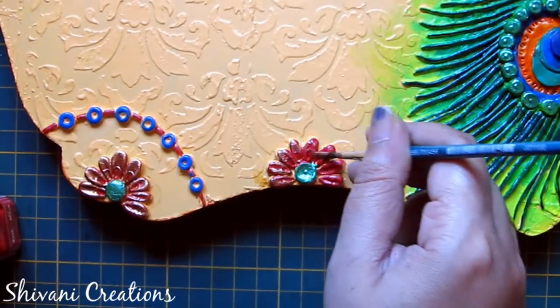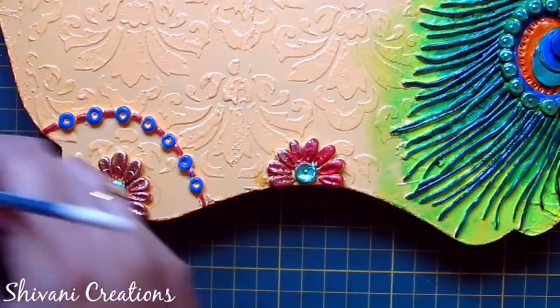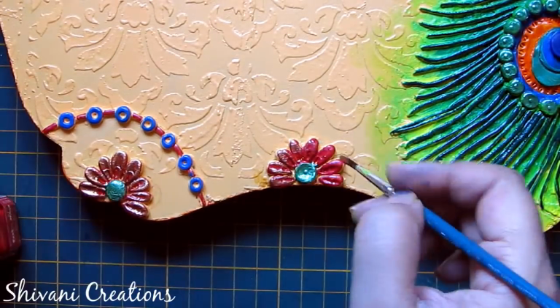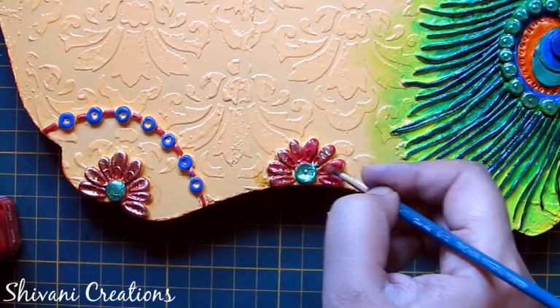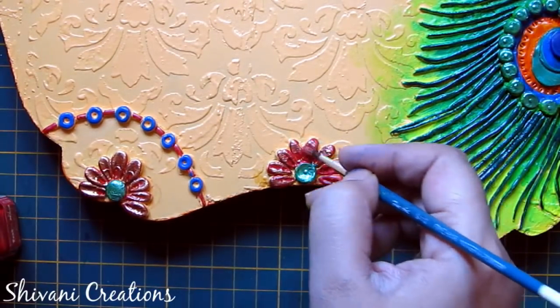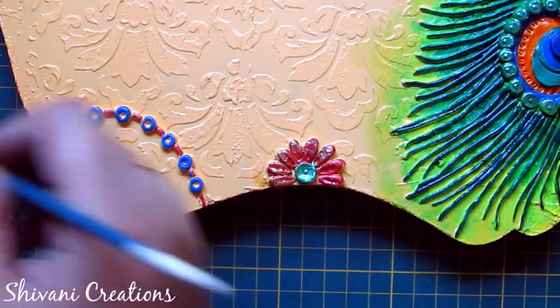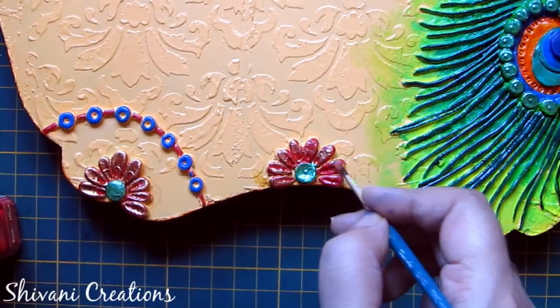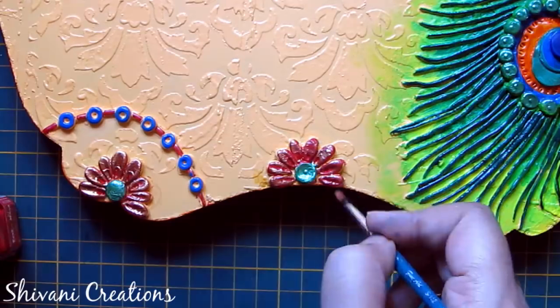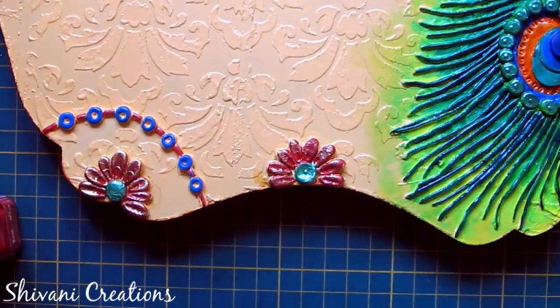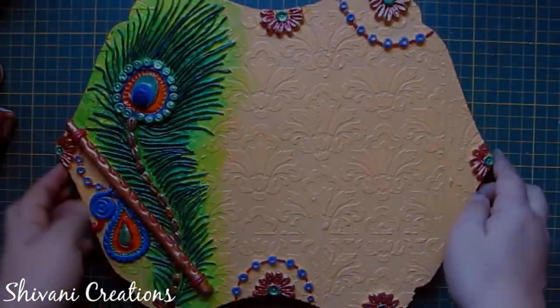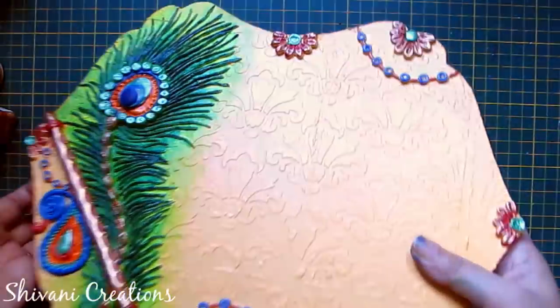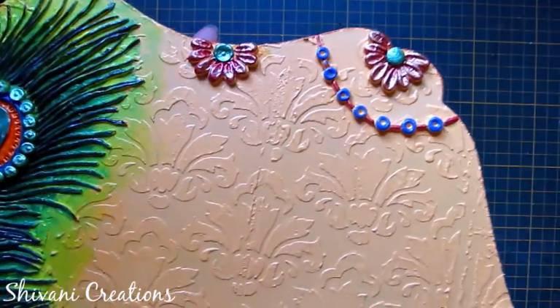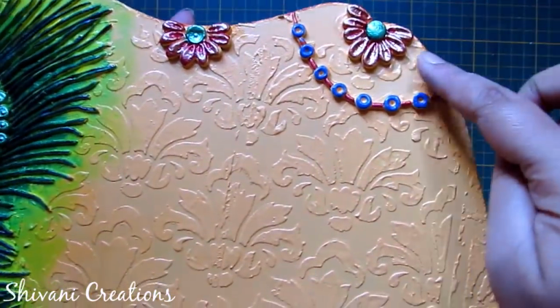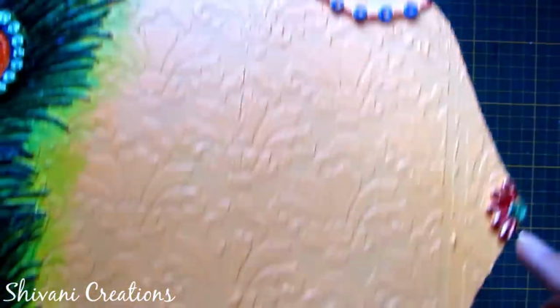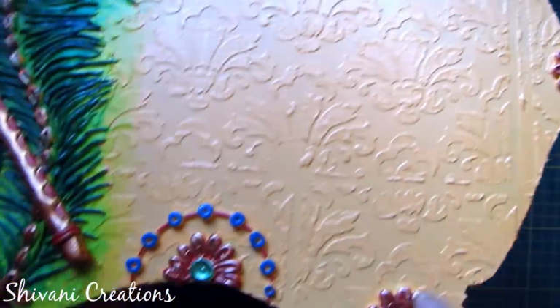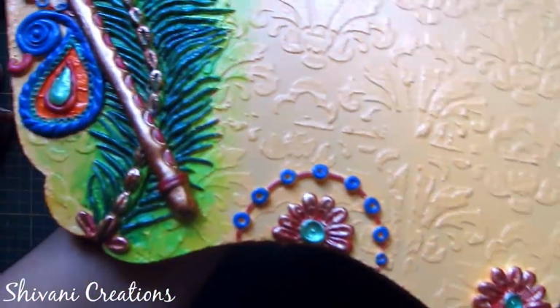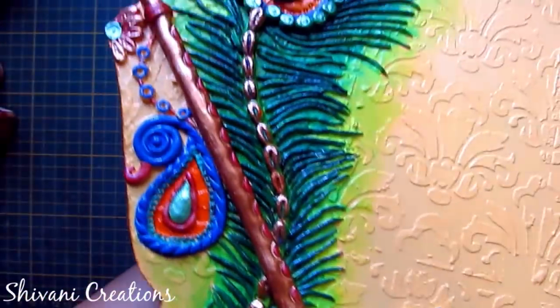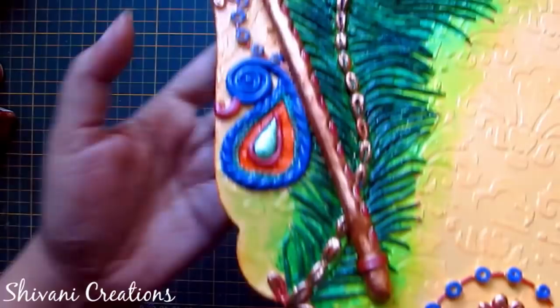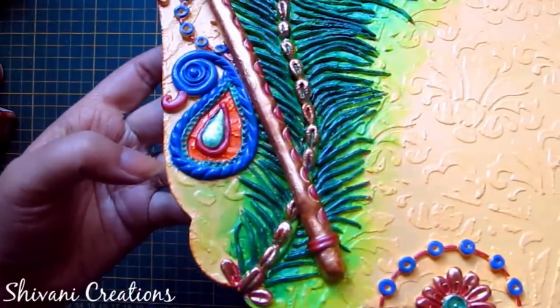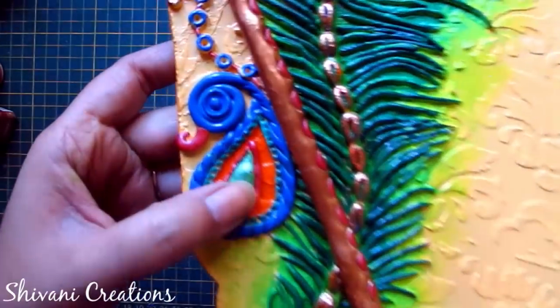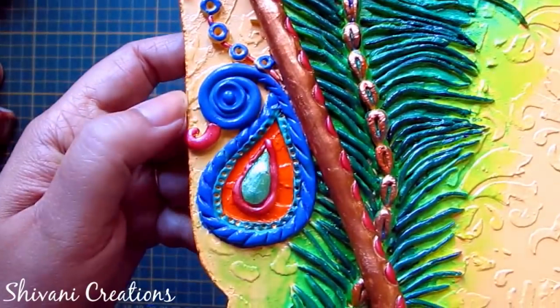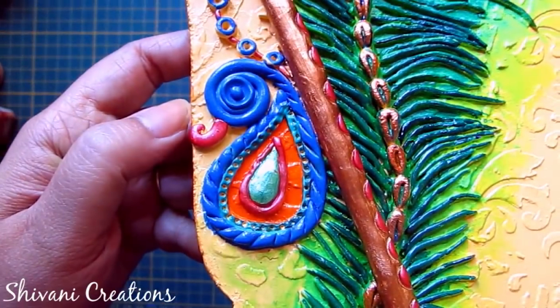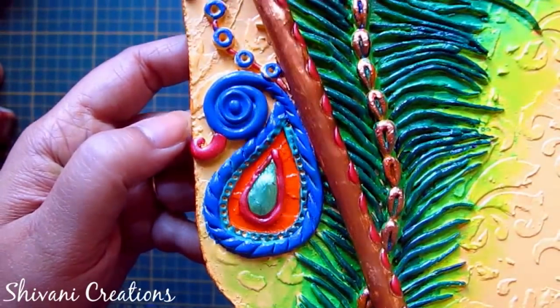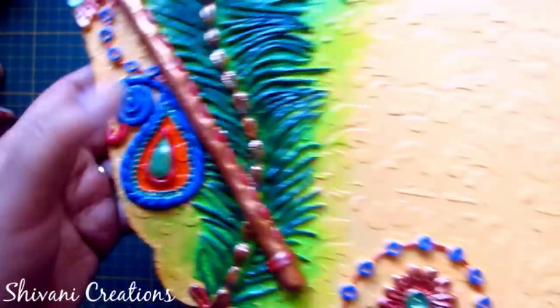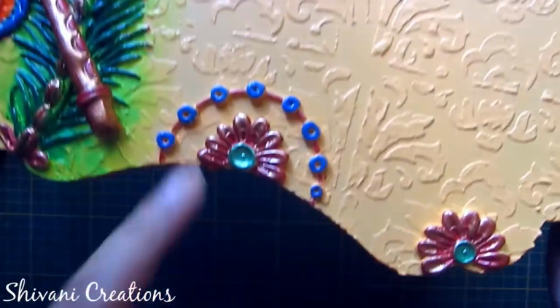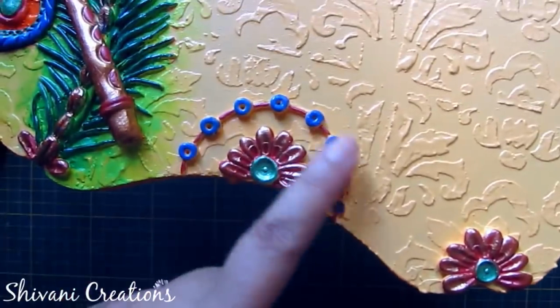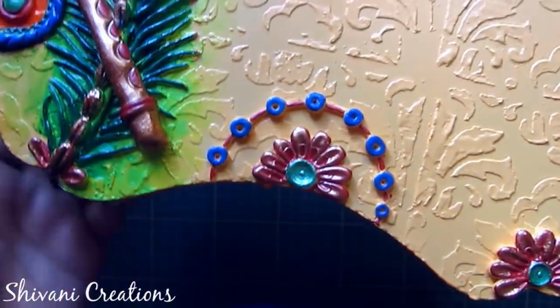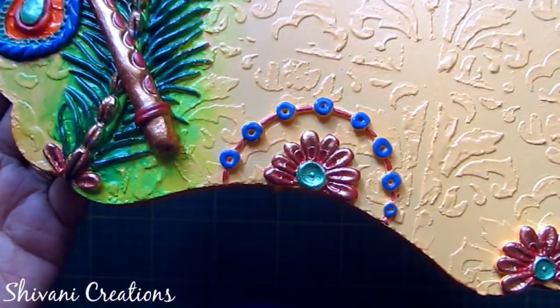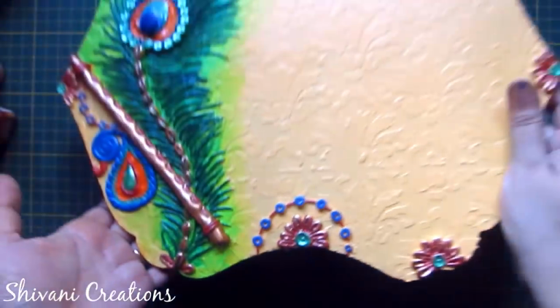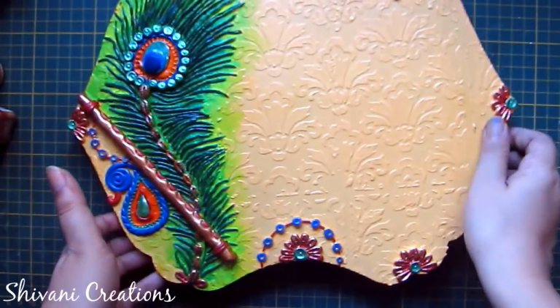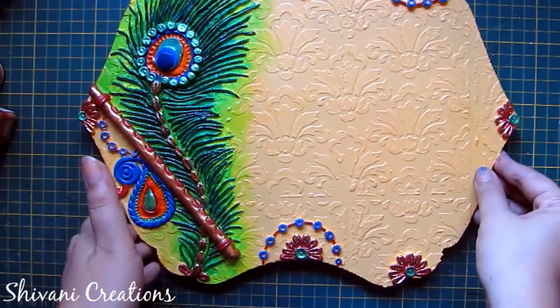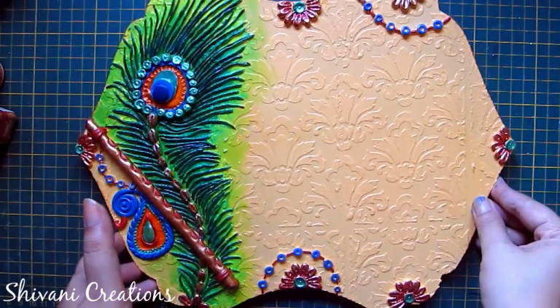At the end I am coloring the flowers, and all coloring is done. I have colored the peacock also using the same blue colors and added a clay chain.